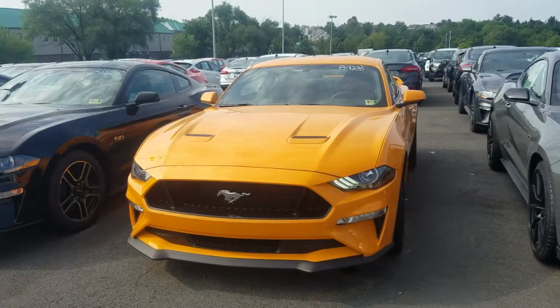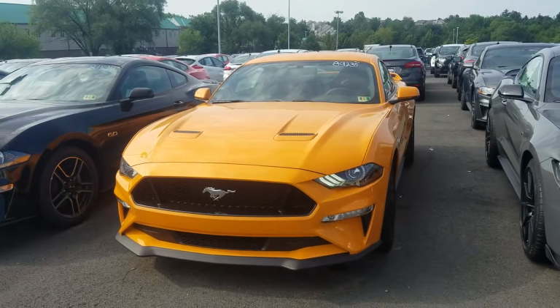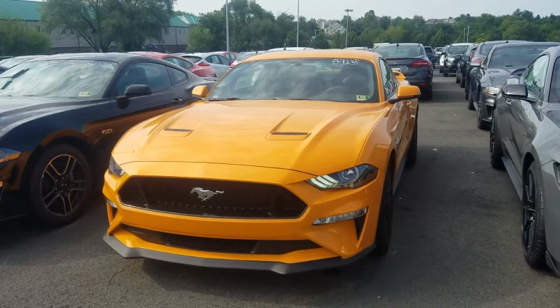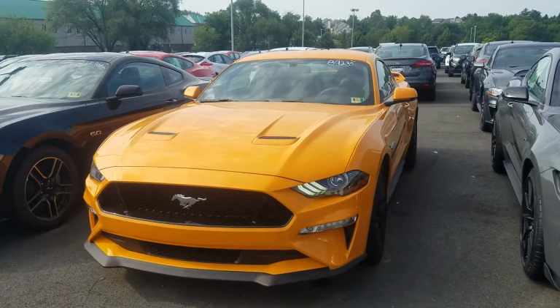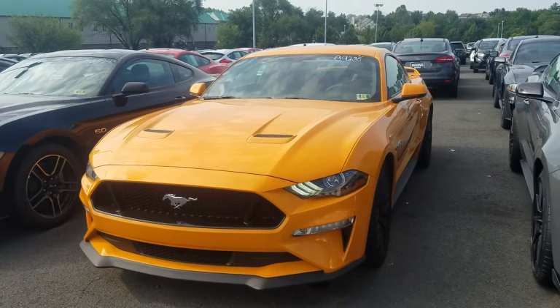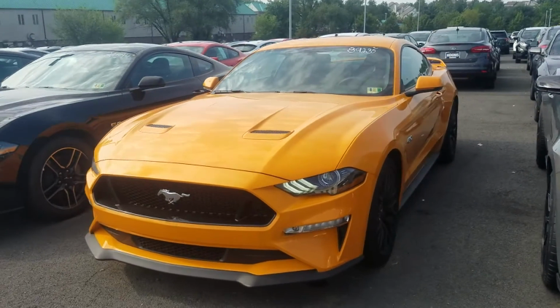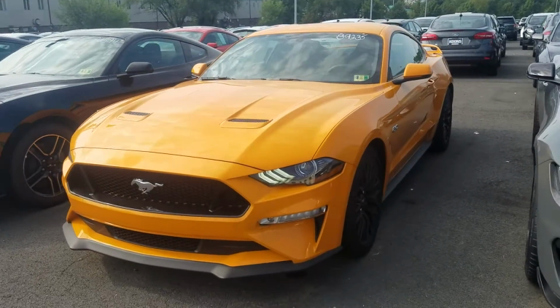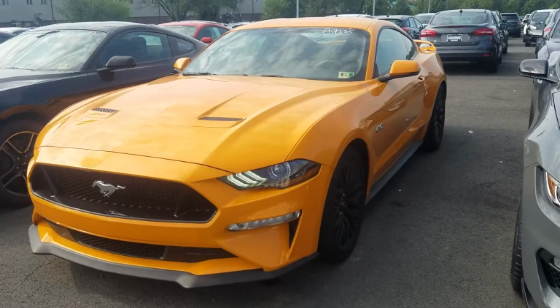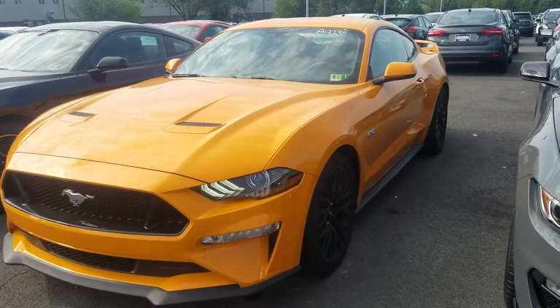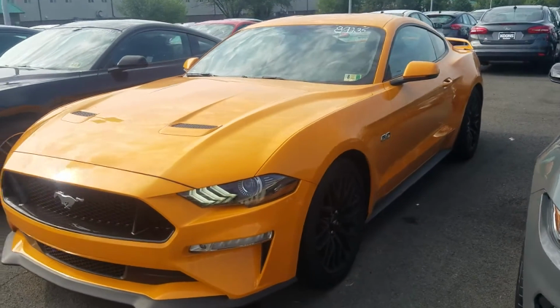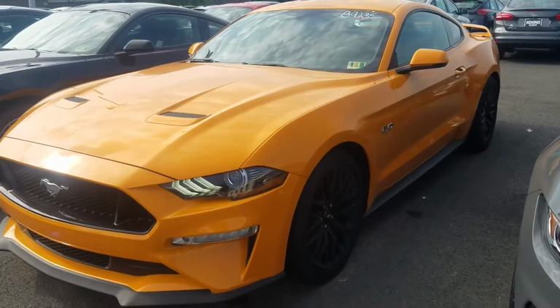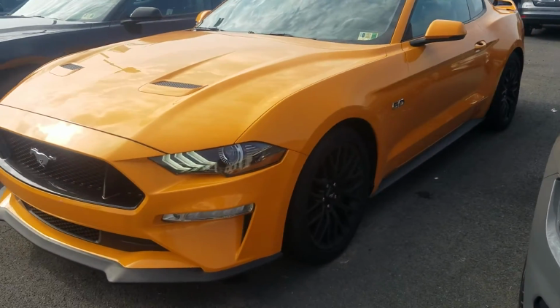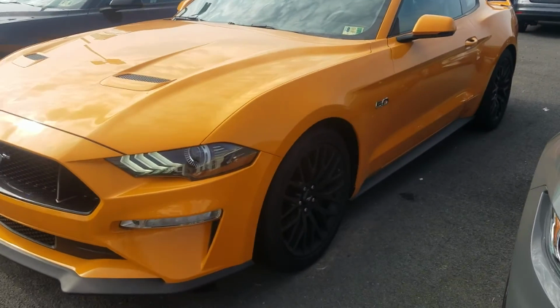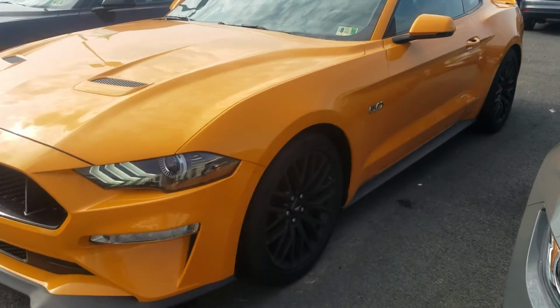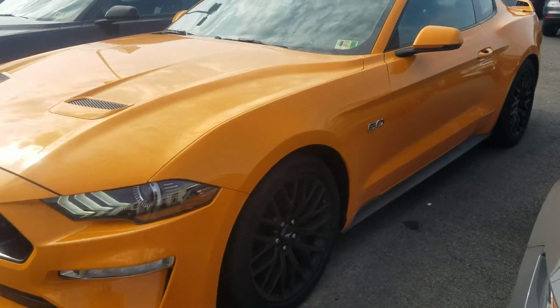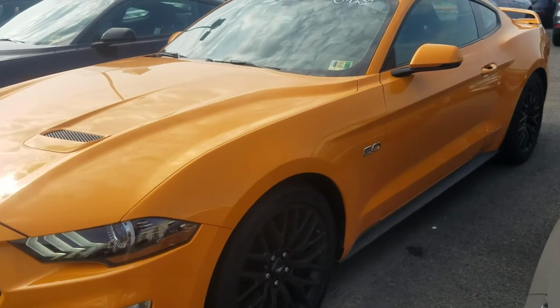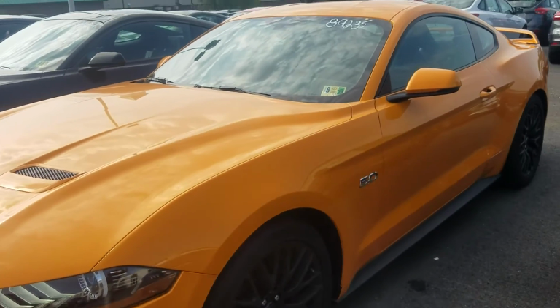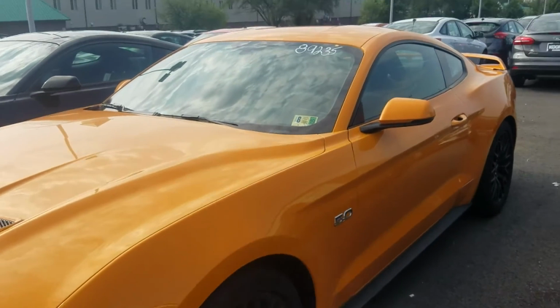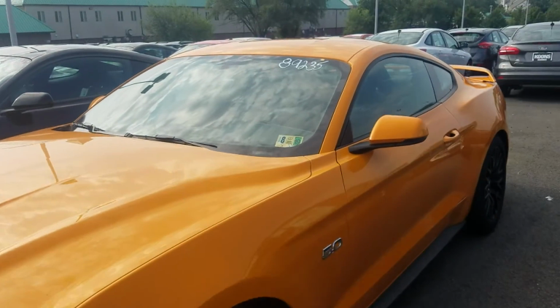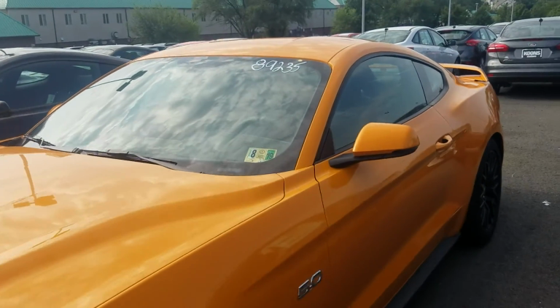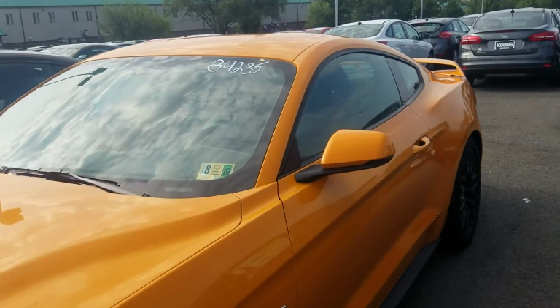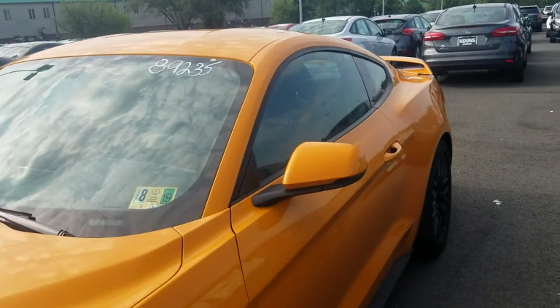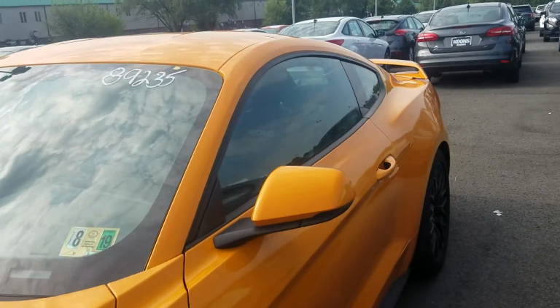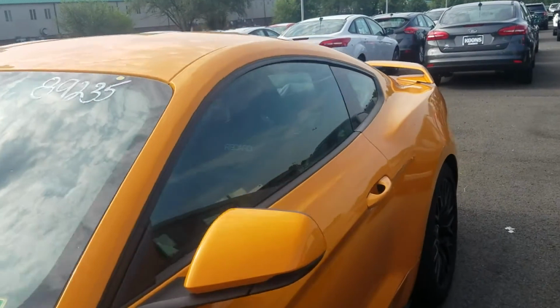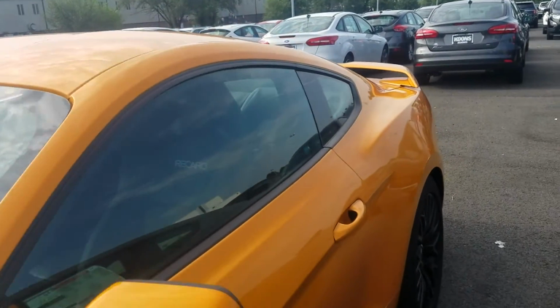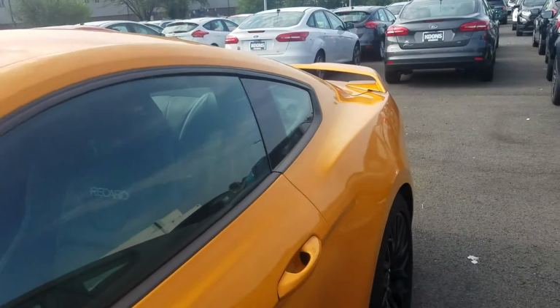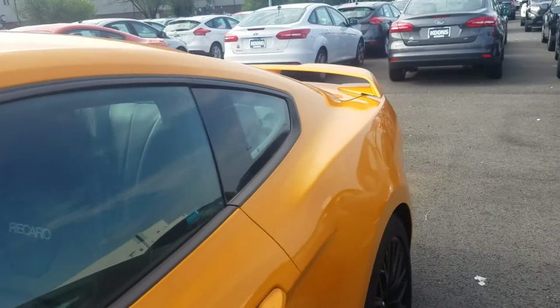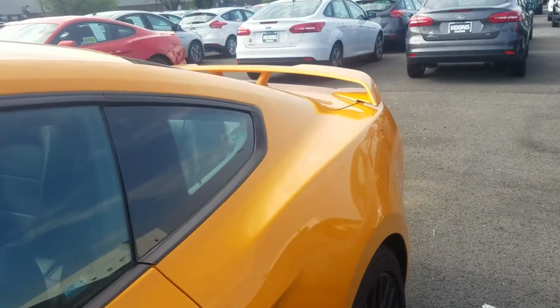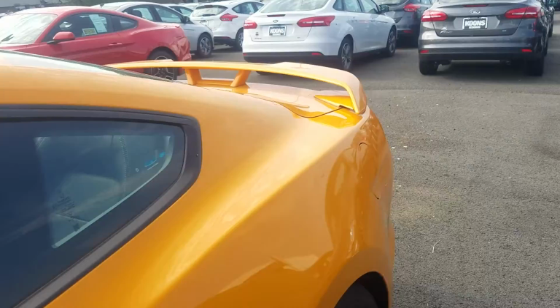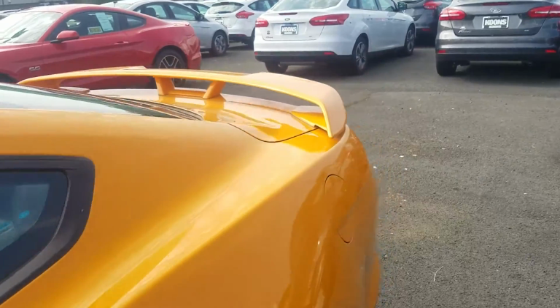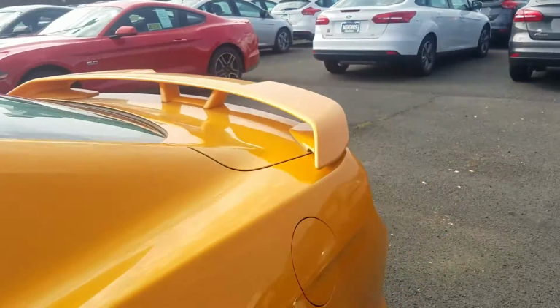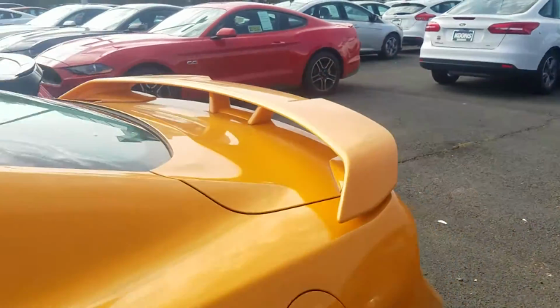This is Ethan here at Coons Sterling Ford. Just wanted to show you a quick walk-around video of the Mustang GT that we spoke about yesterday. Let you know it's here, still available. Let you kind of see it for yourself — sometimes the pictures online just don't do it justice.